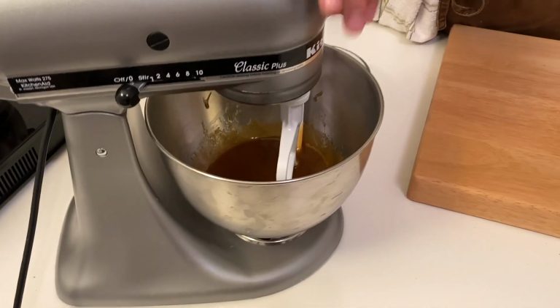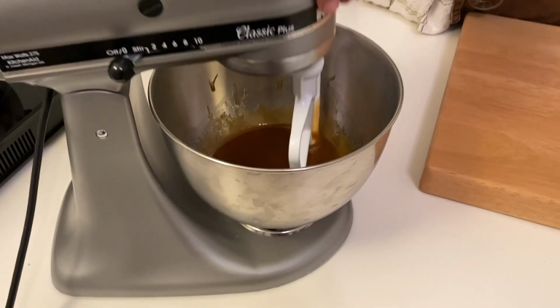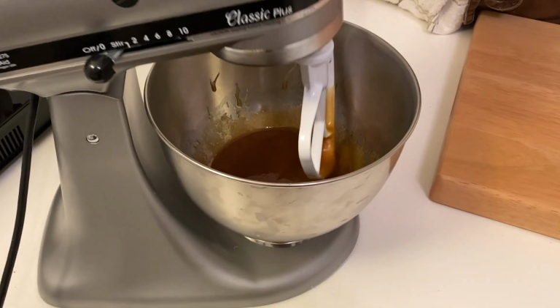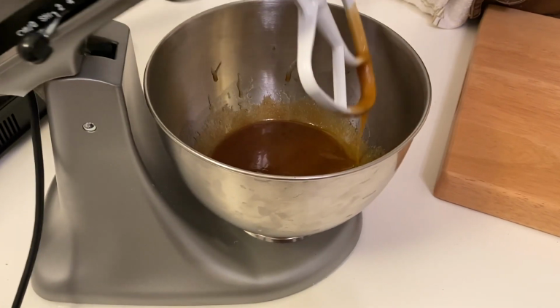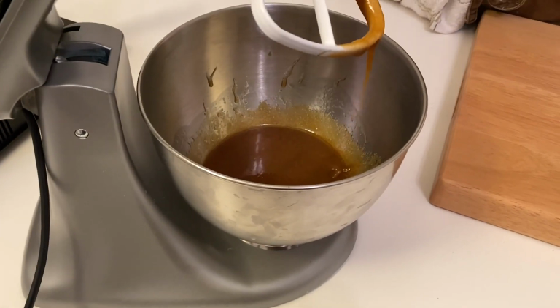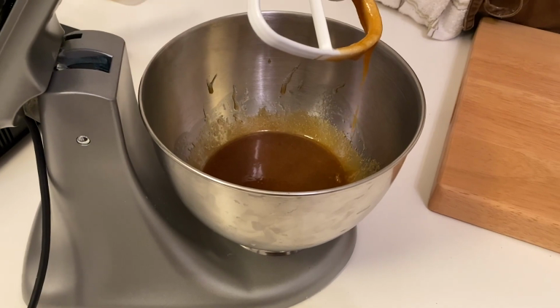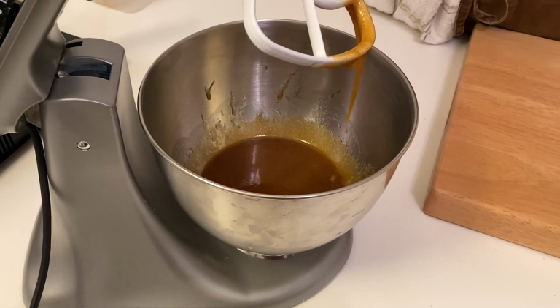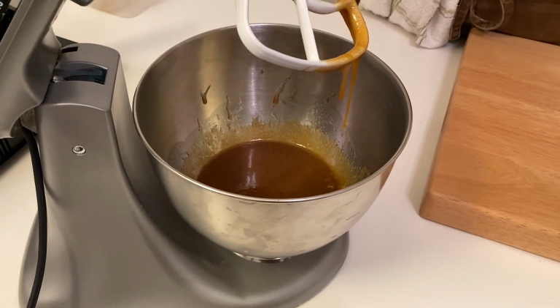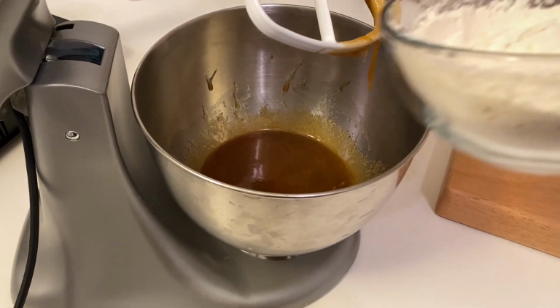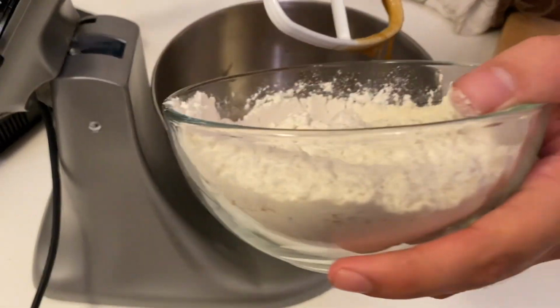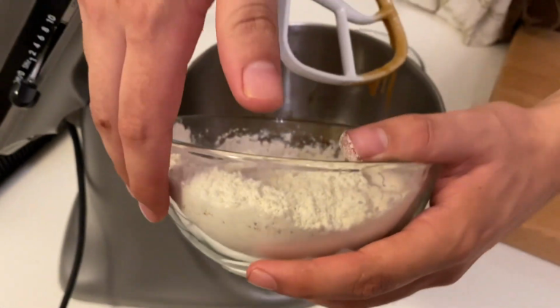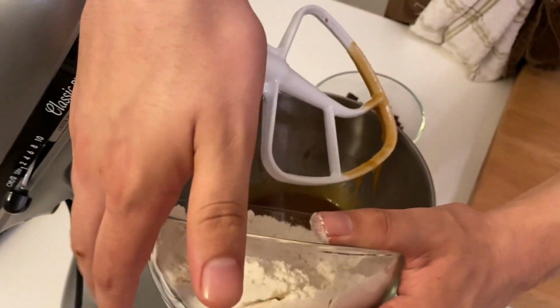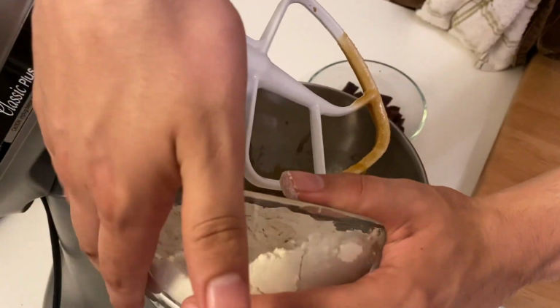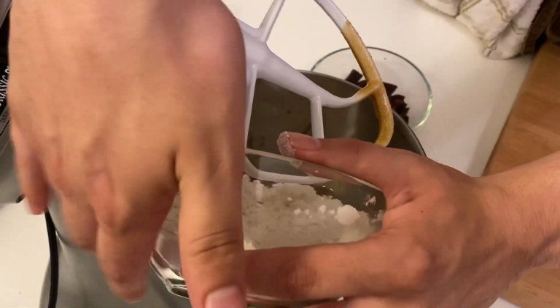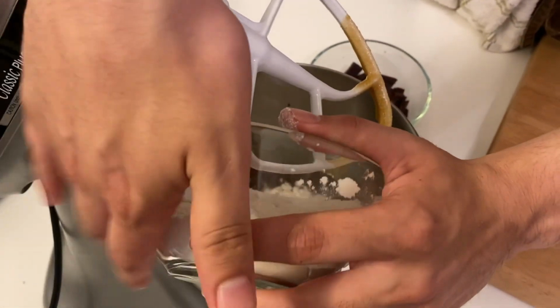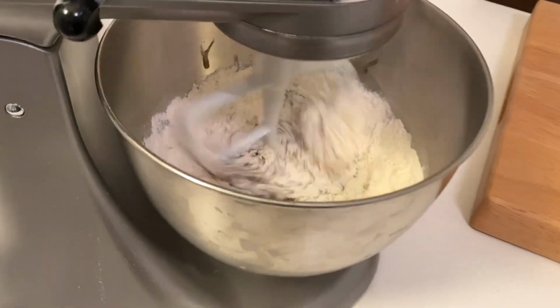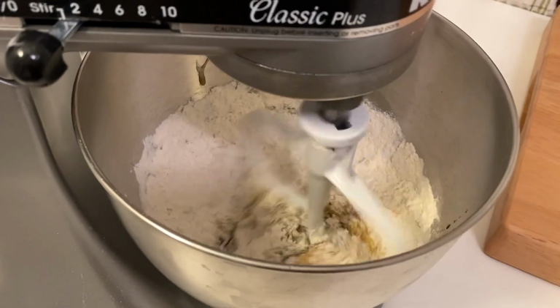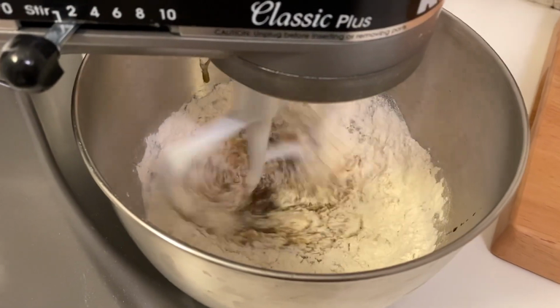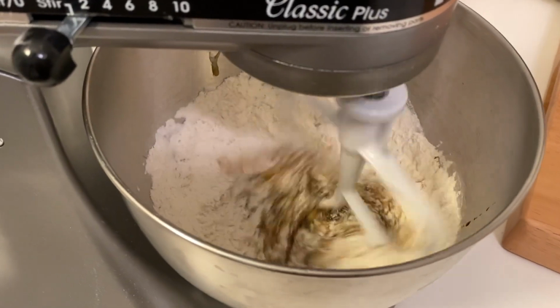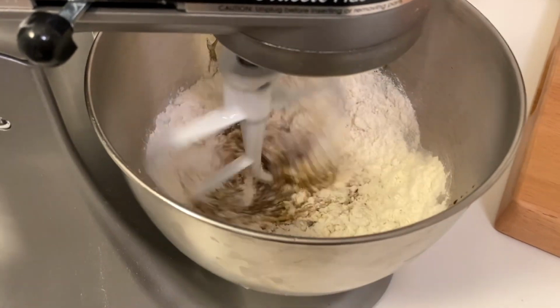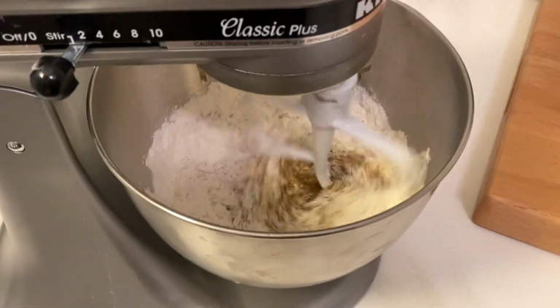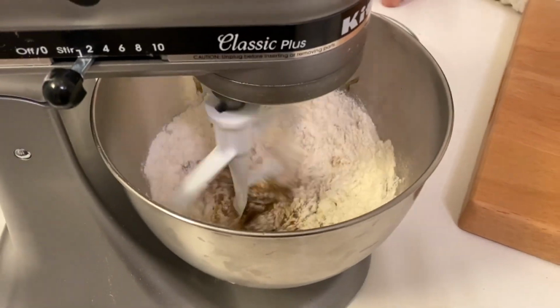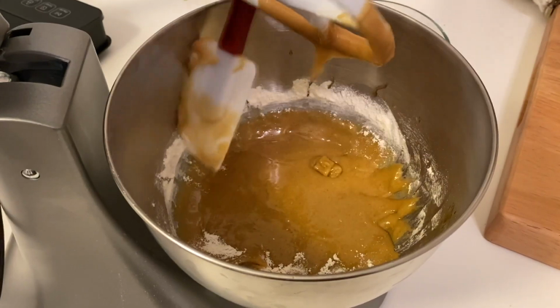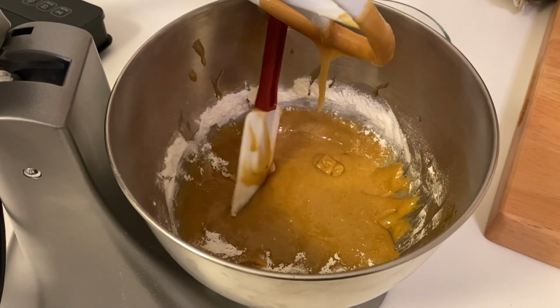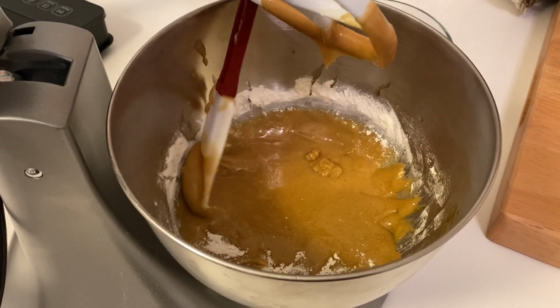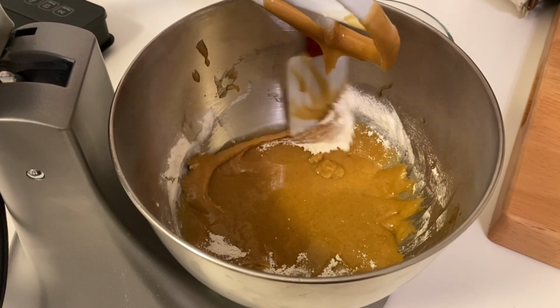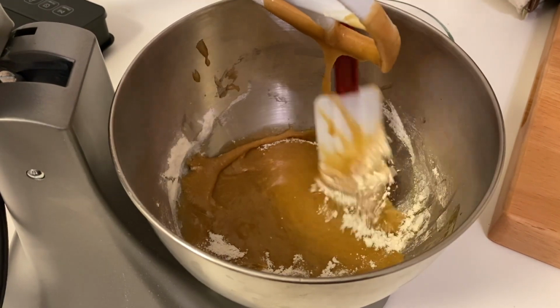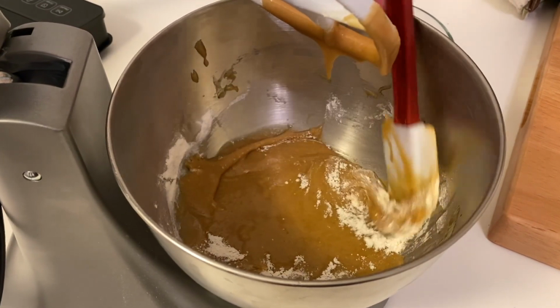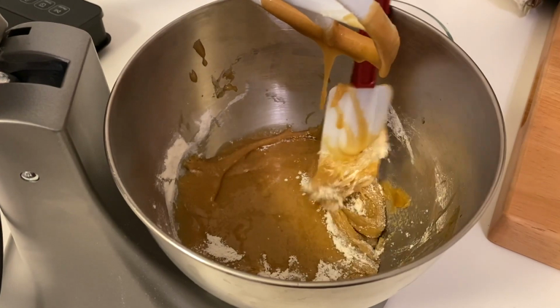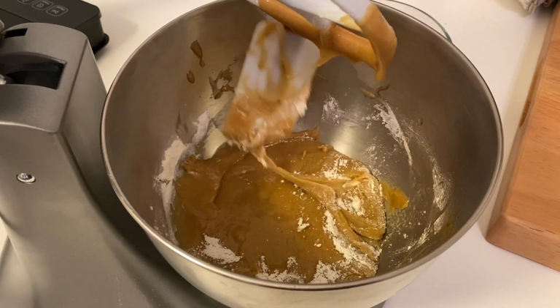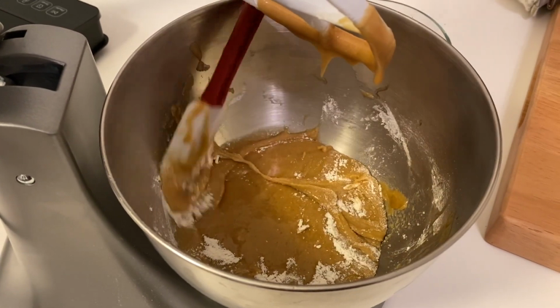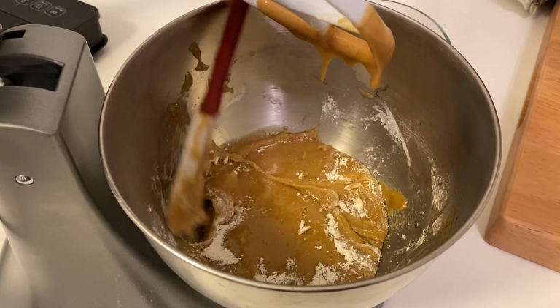When there was no more egg yolk visible, this is when I added my dry ingredients to the mixer in two batches, making sure to scrape the sides of the bowl before adding the second half of the flour mixture.